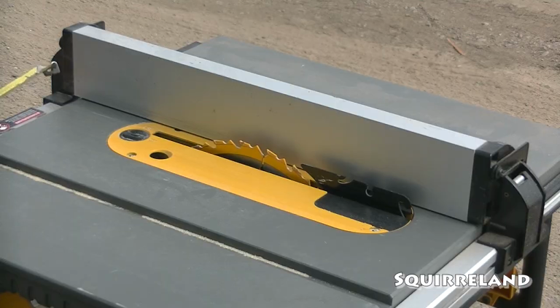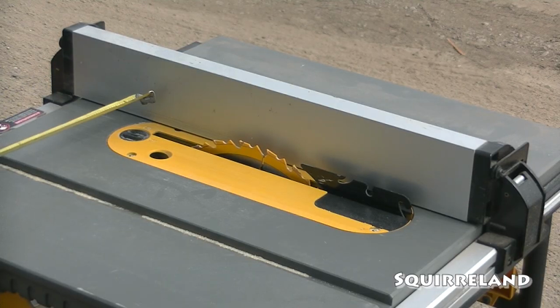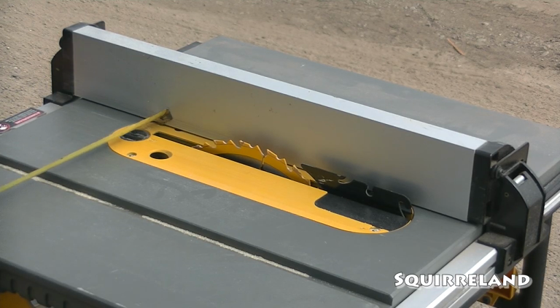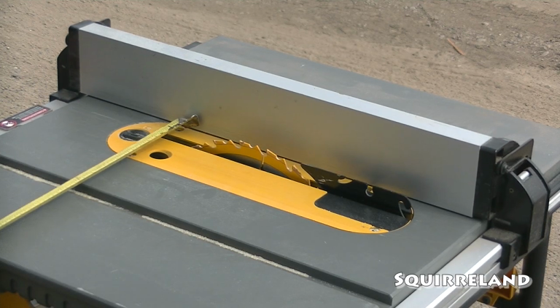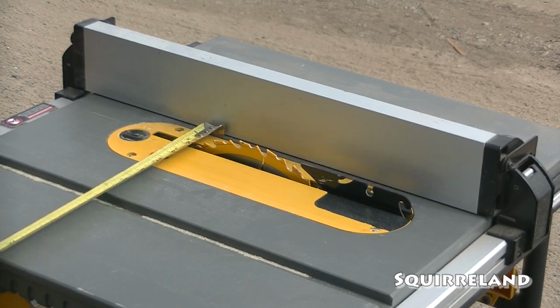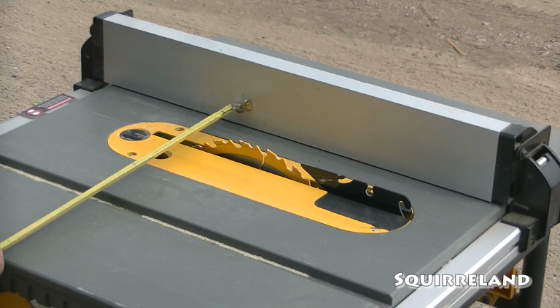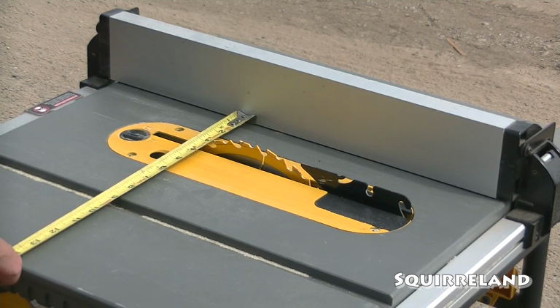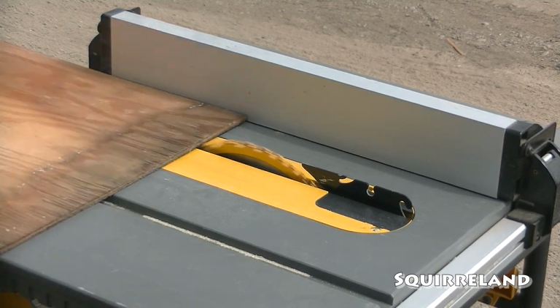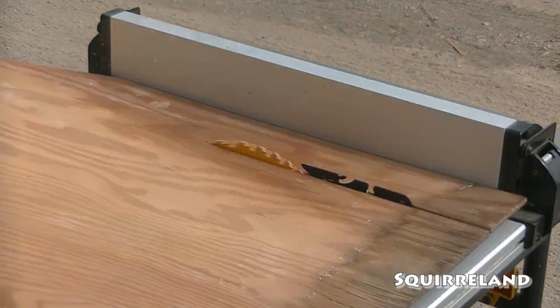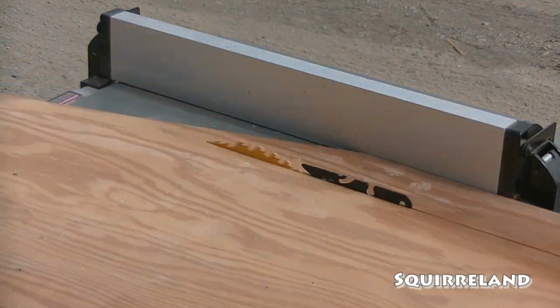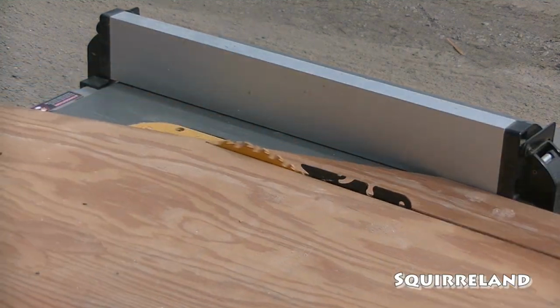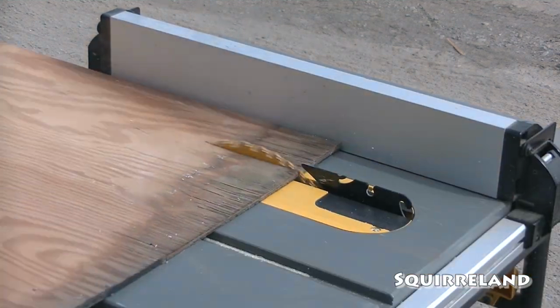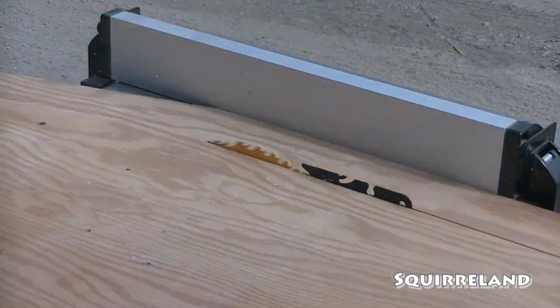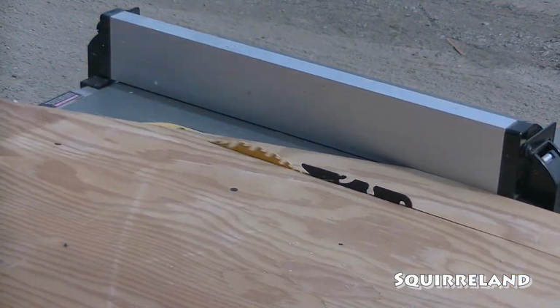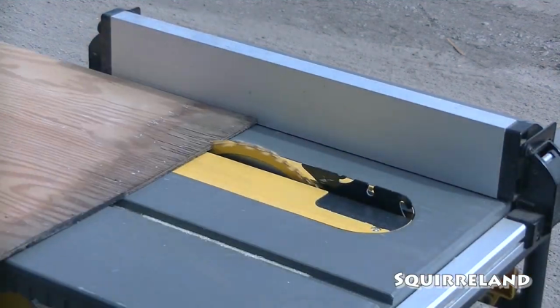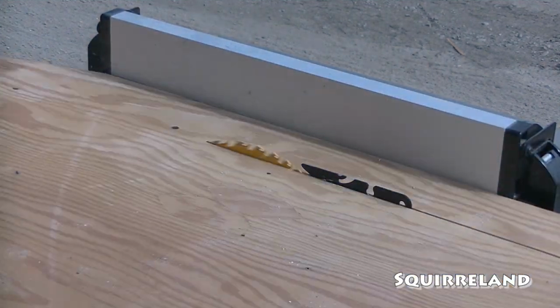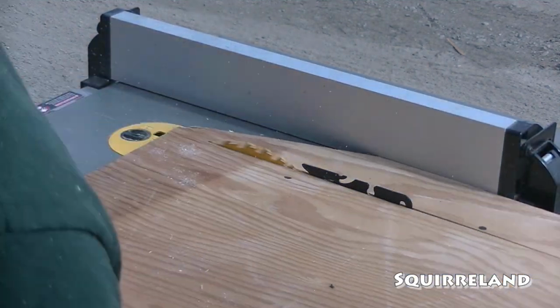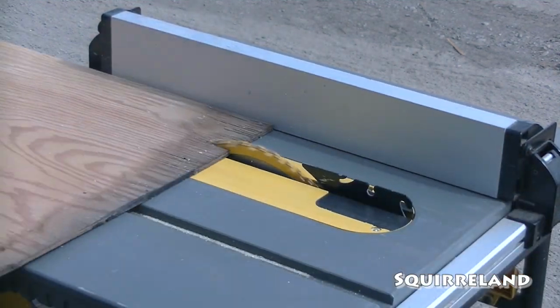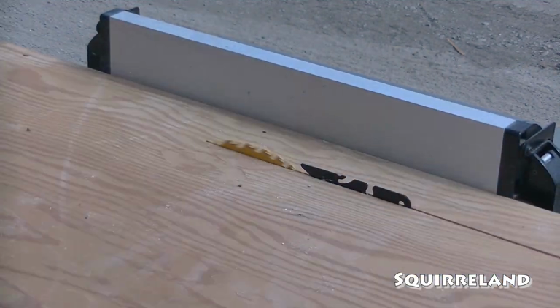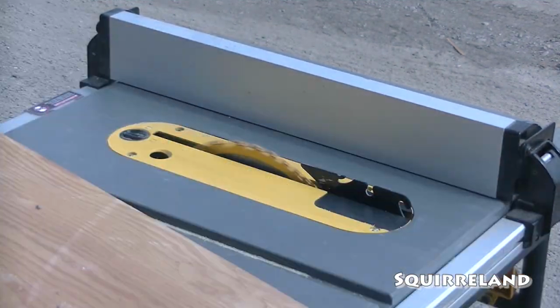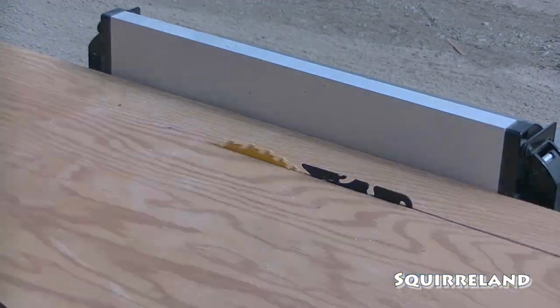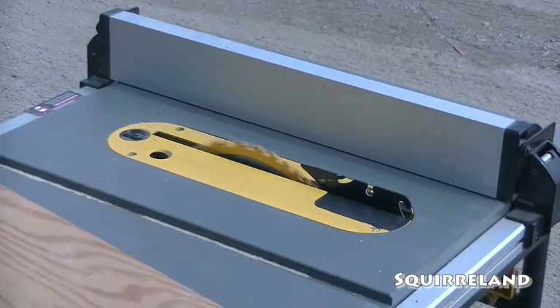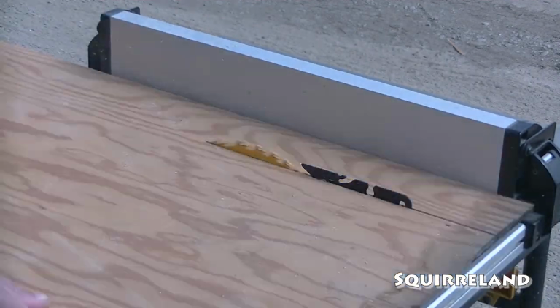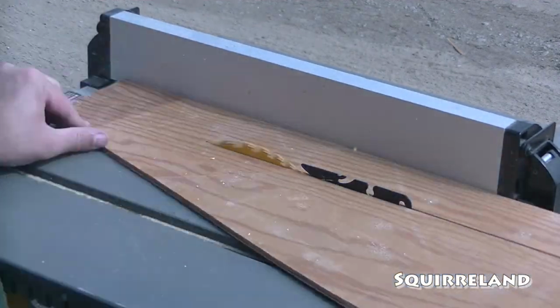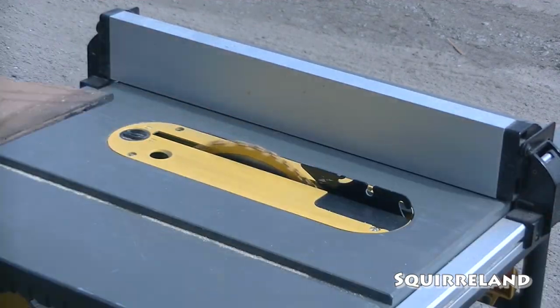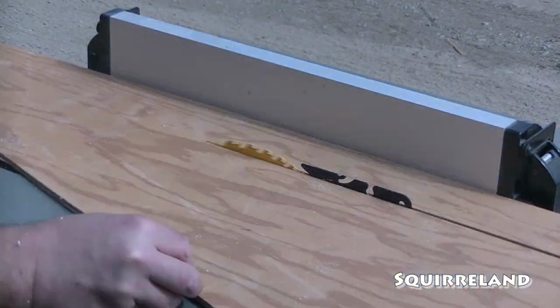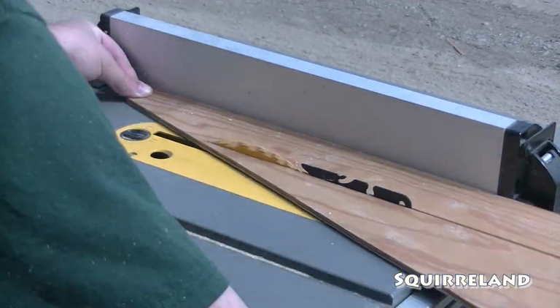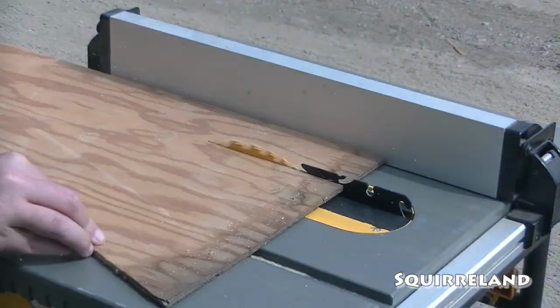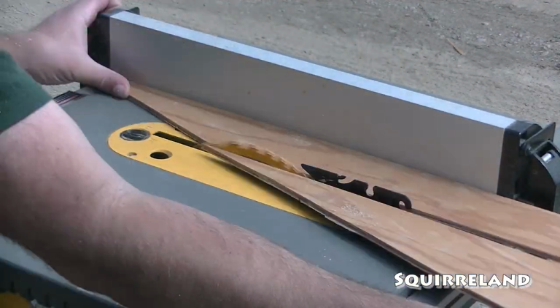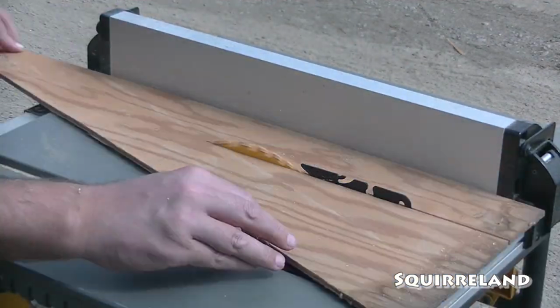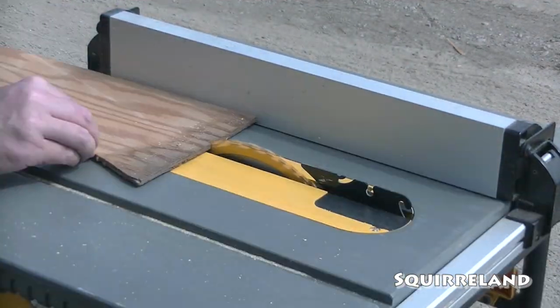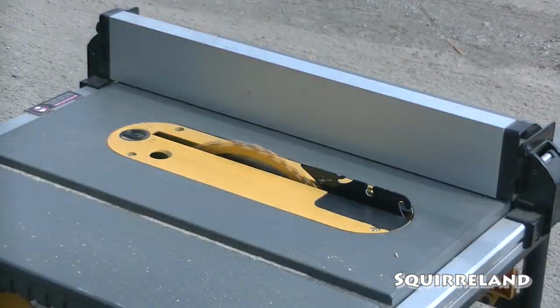Now for the last step in our parts preparation. I cut several three inch strips out of a scrap piece of quarter inch plywood. These pieces will help sell the illusion of the wood paneling and make it look as though the panels are more than just sheets of plywood.